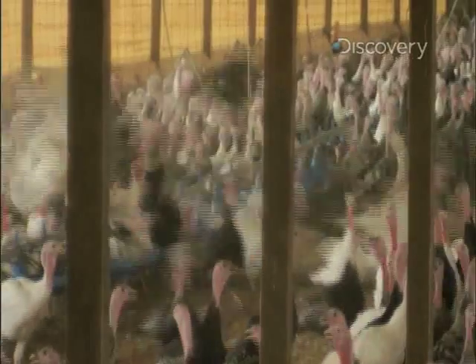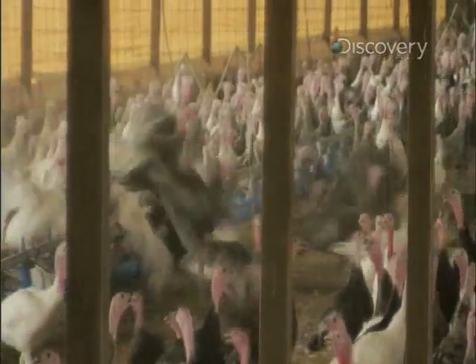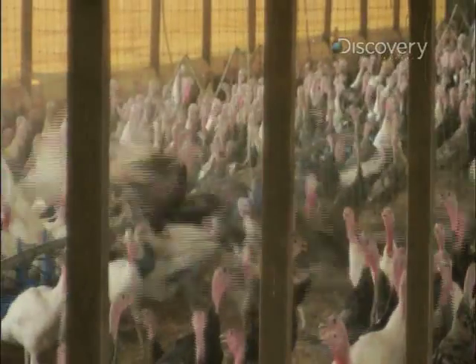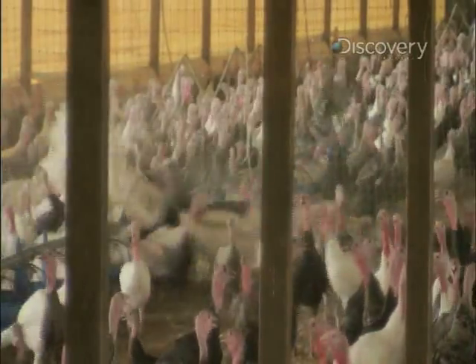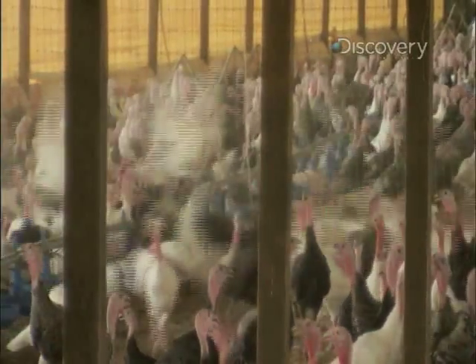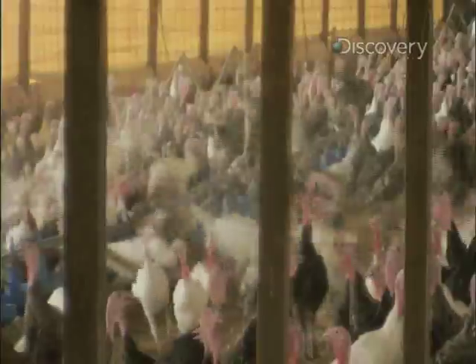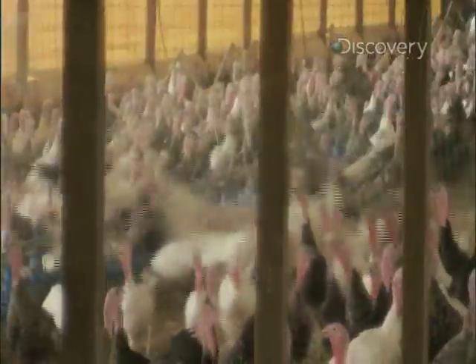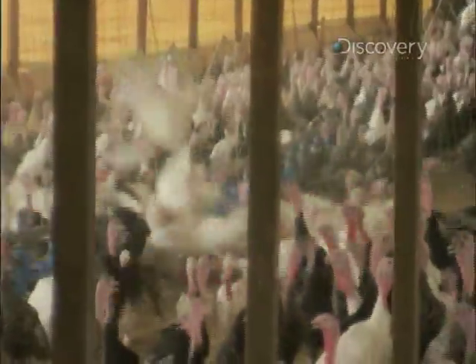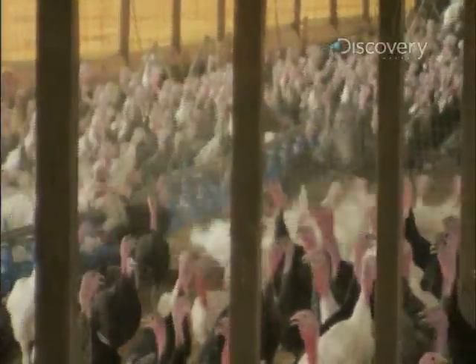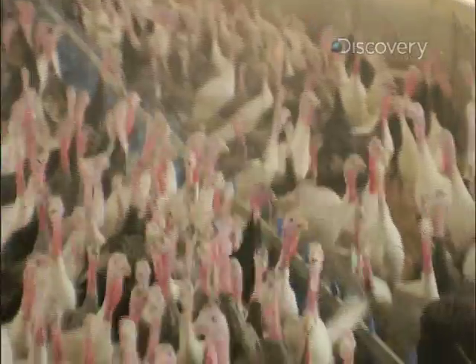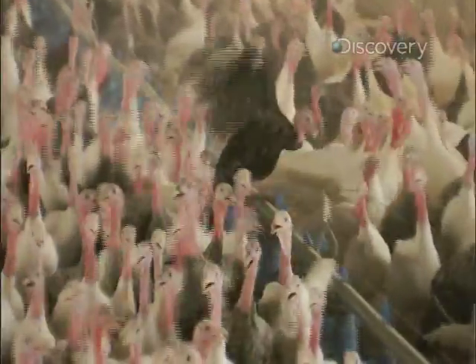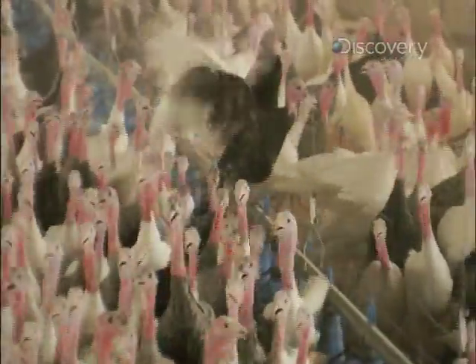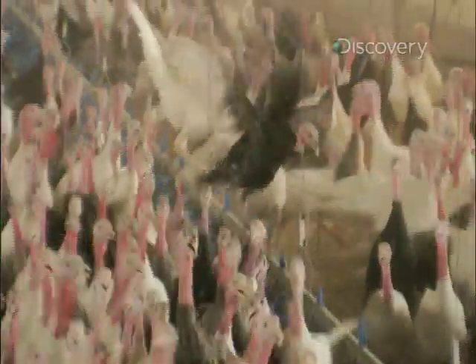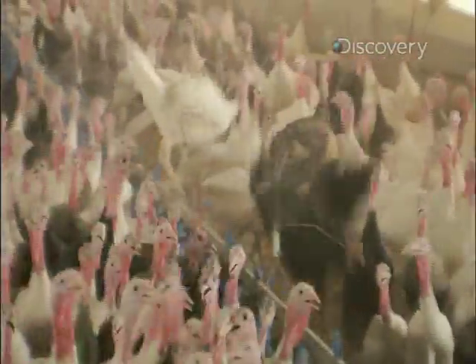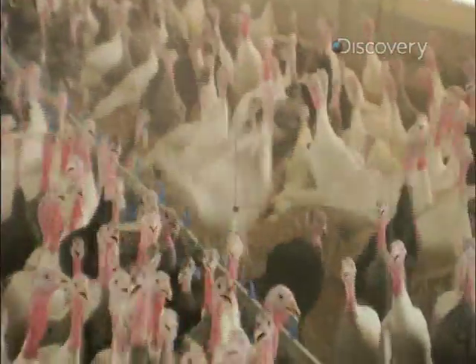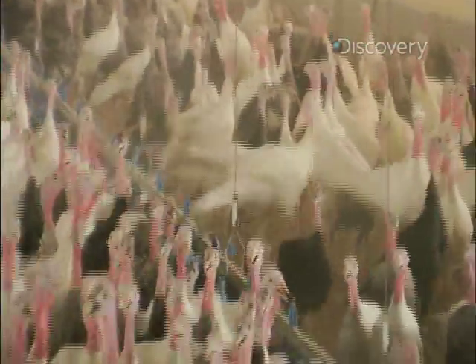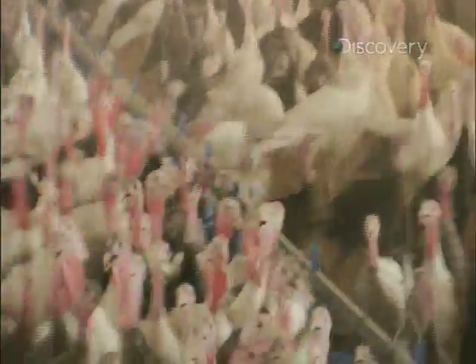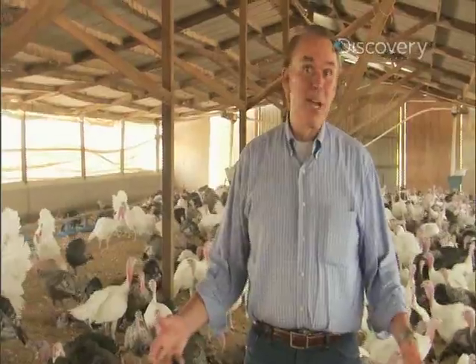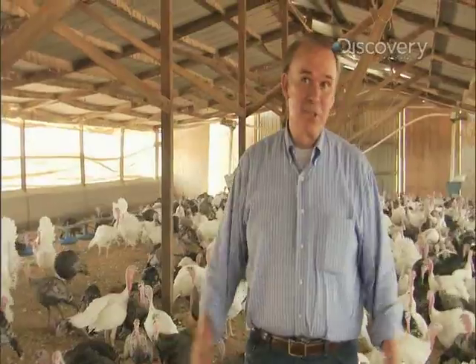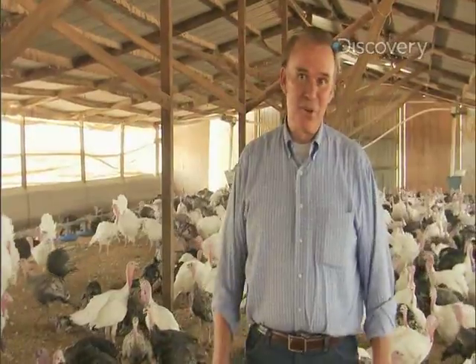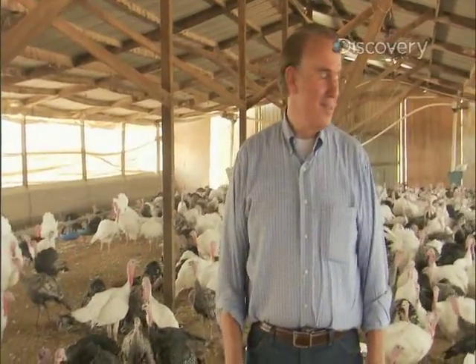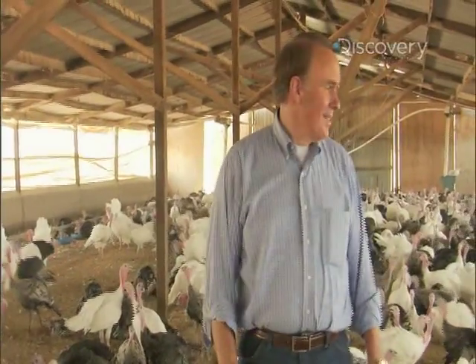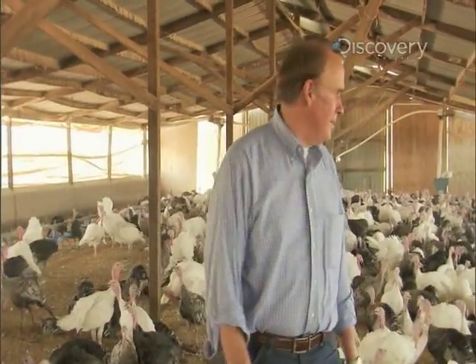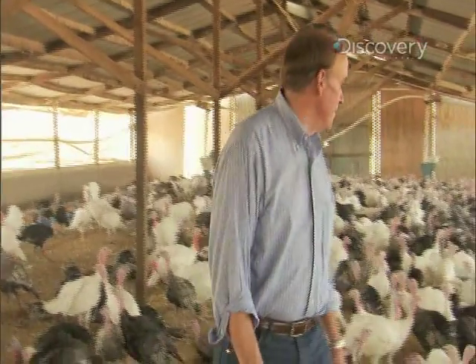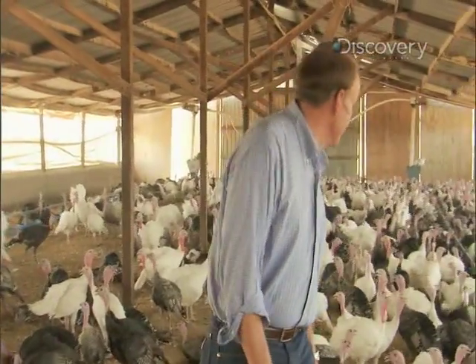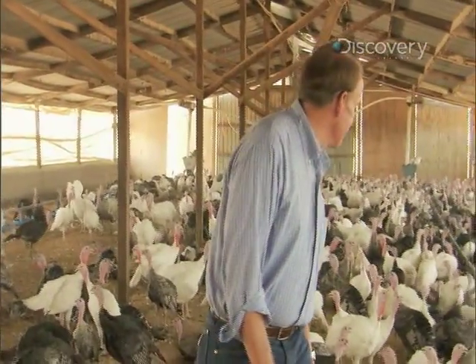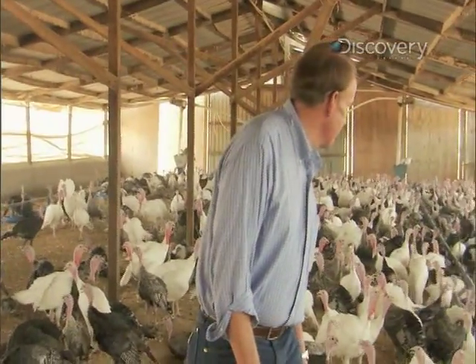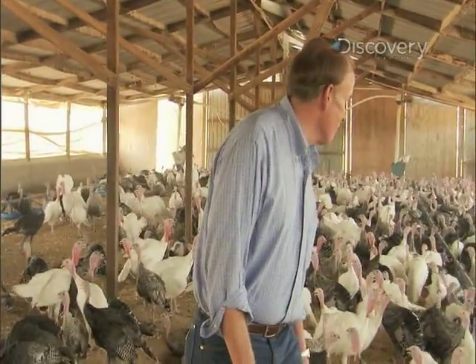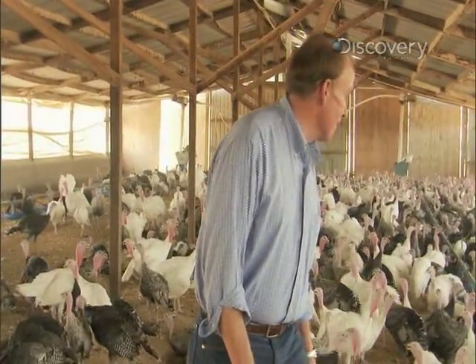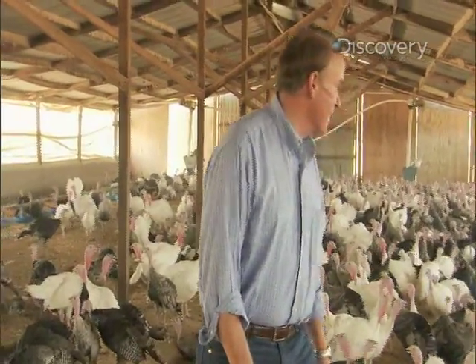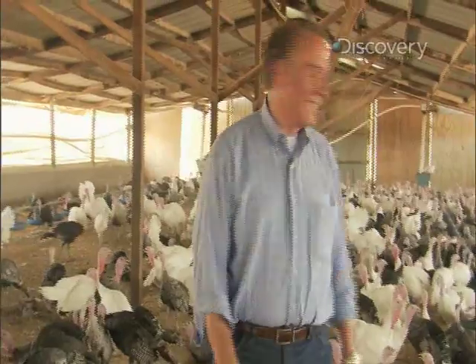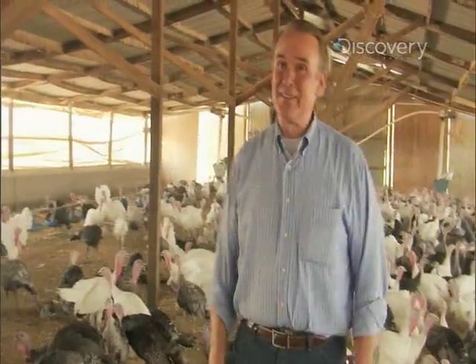The birds seem to have big personalities — they tell you when they're hungry or if something's wrong. The farmer demonstrates, calling out to get them to respond, and sure enough, the turkeys vocalize on cue.